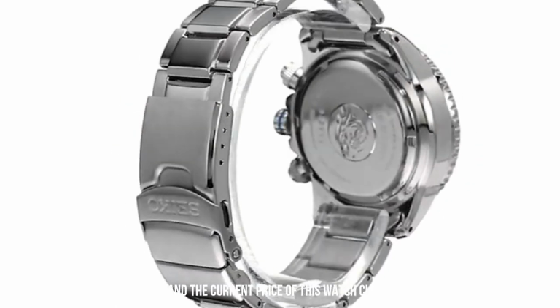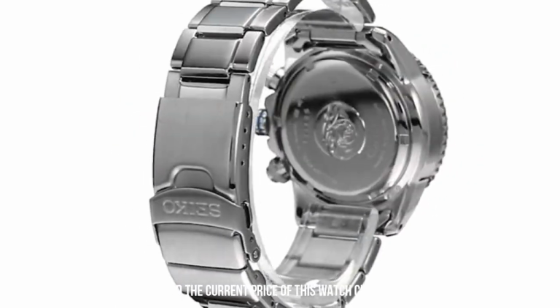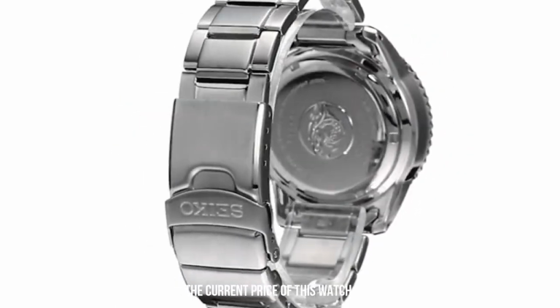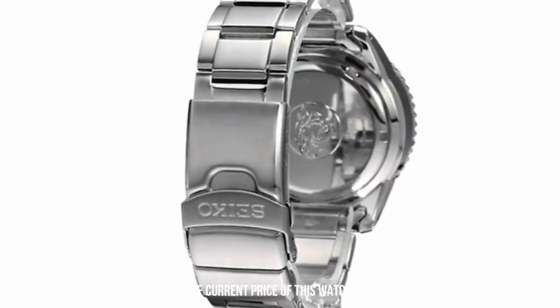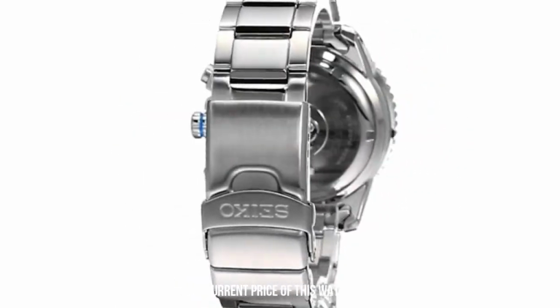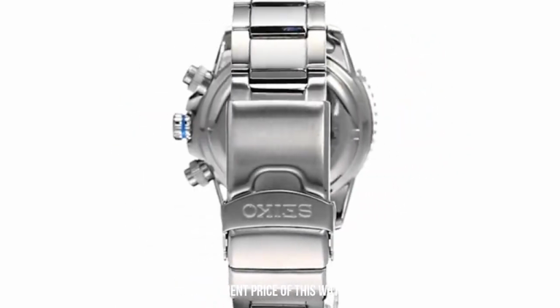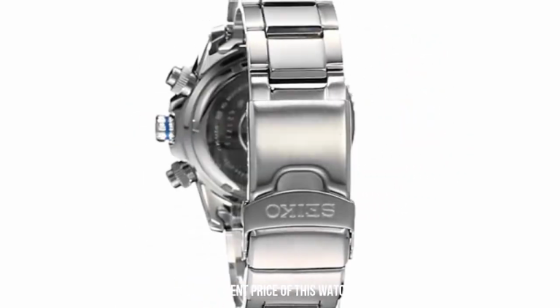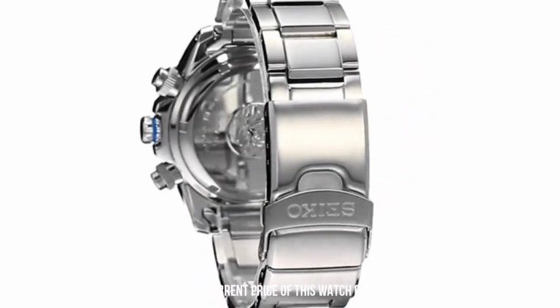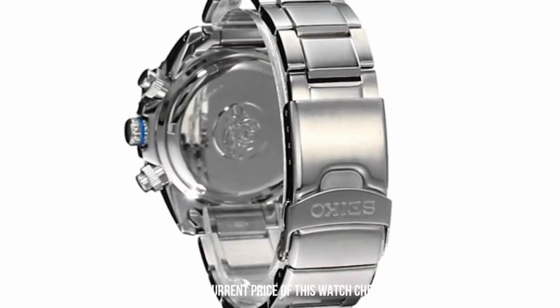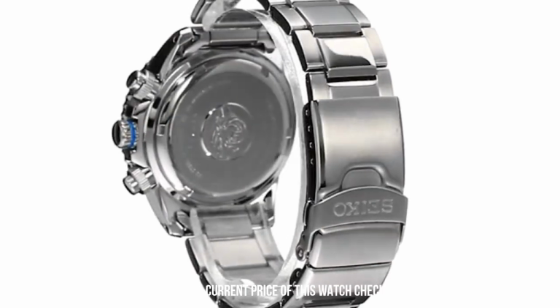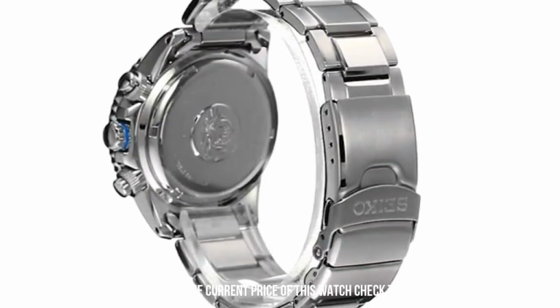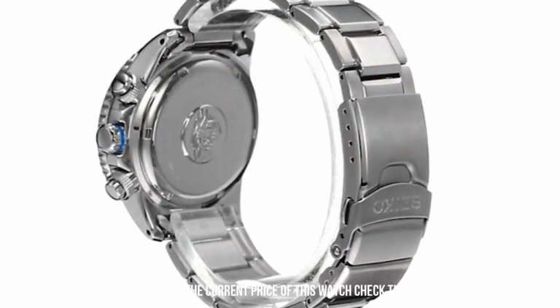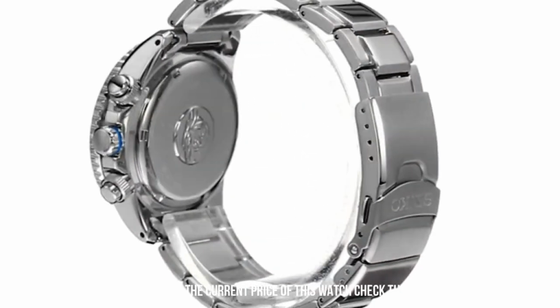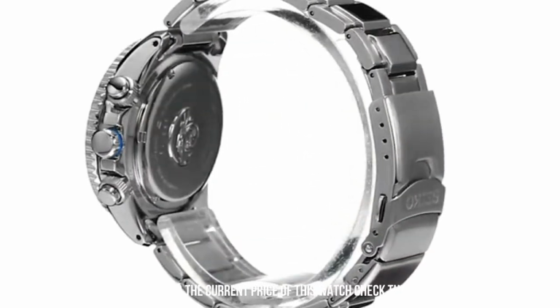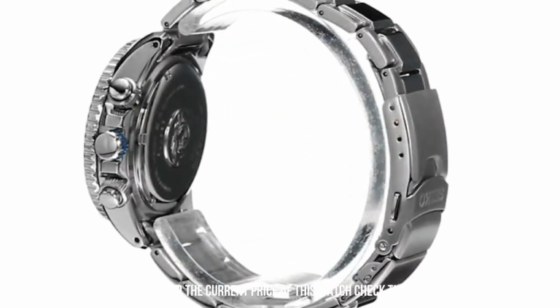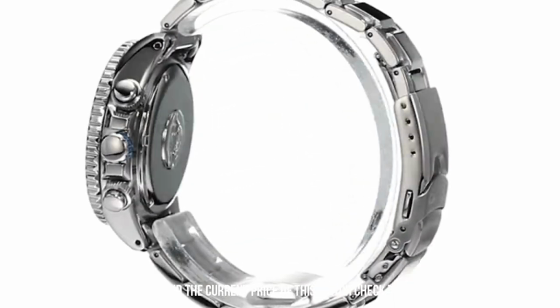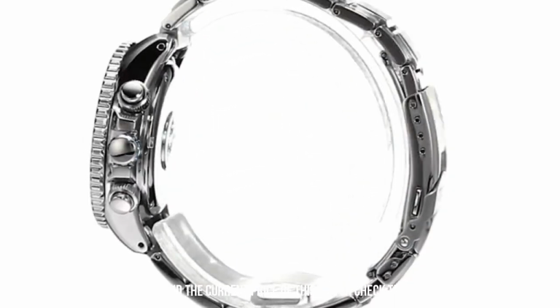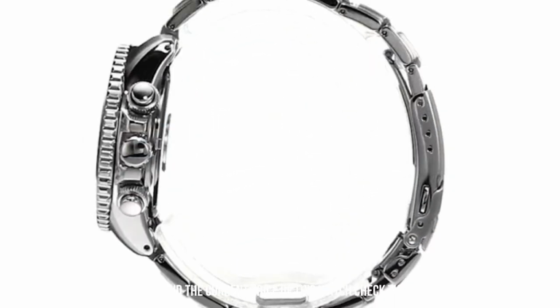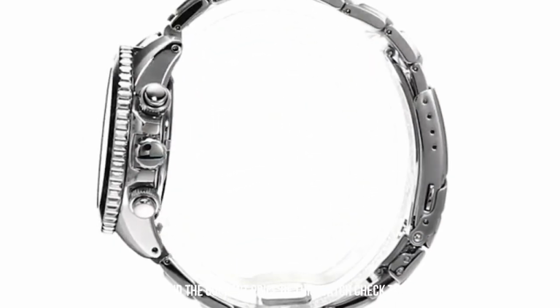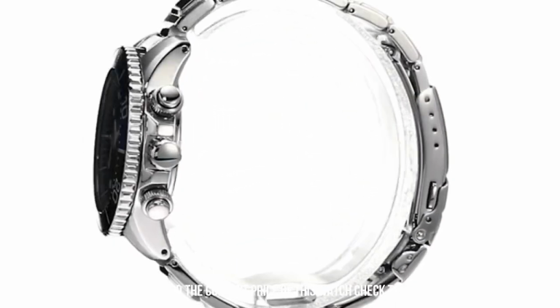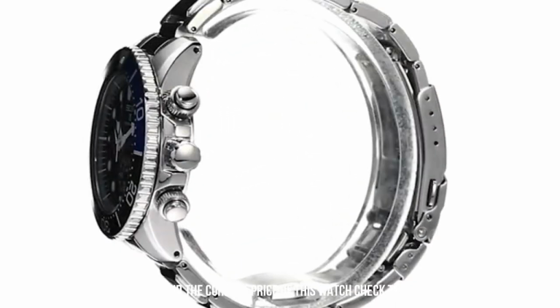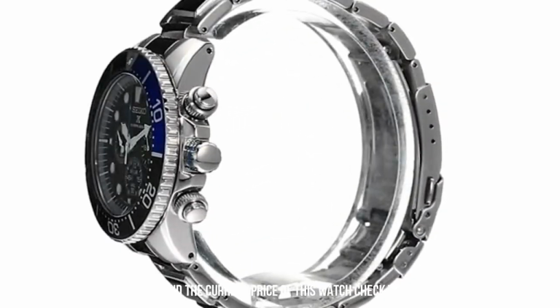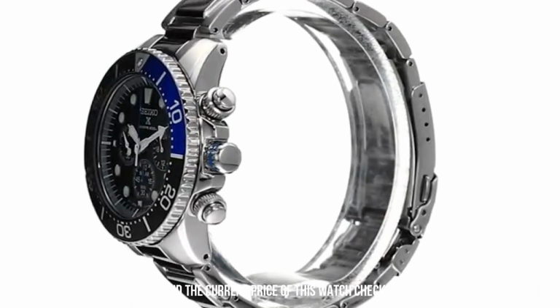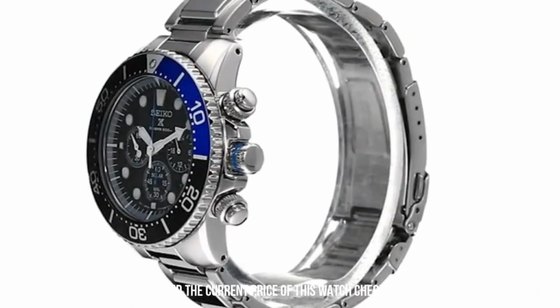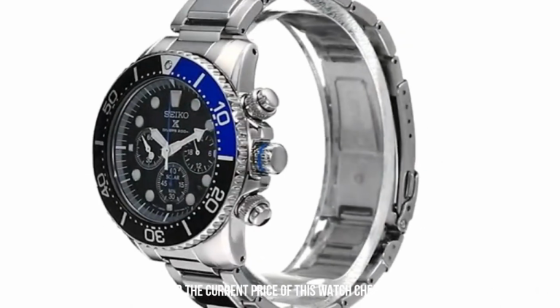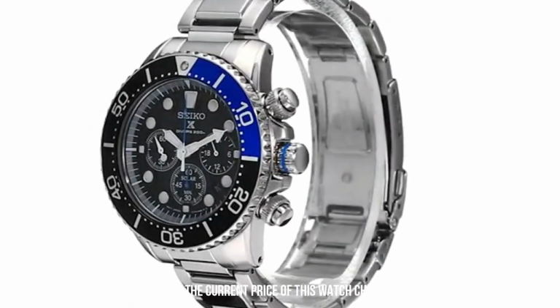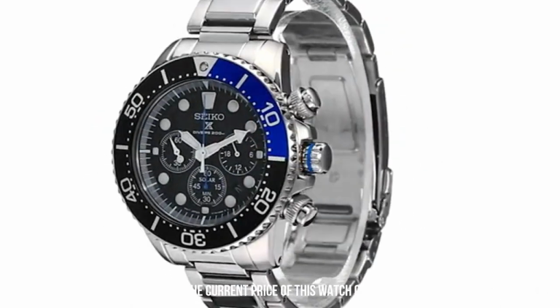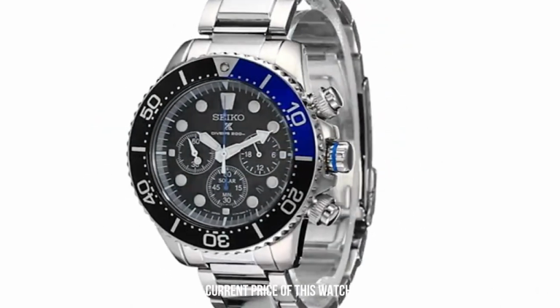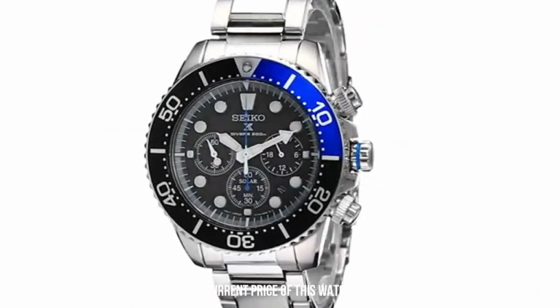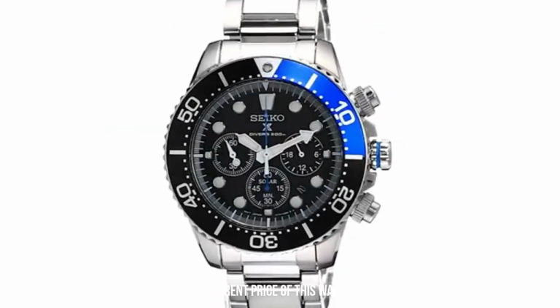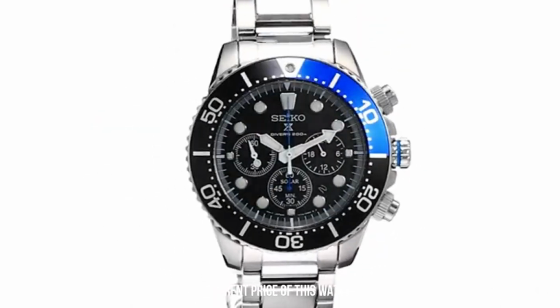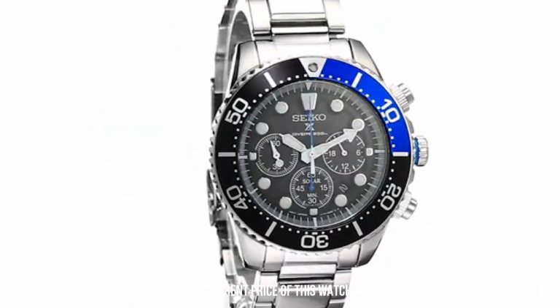Bracelet can expand to go over your wetsuit. Keeps accurate time. Price is incredibly low for what it offers. Dial window material type: hard lex.